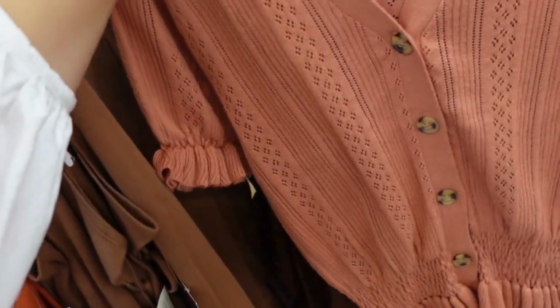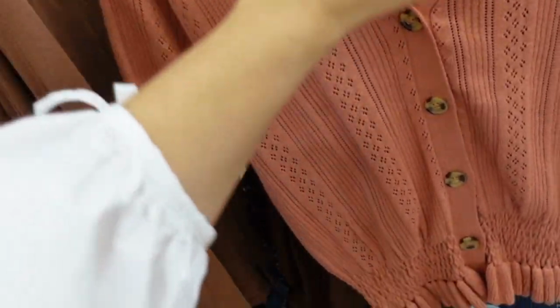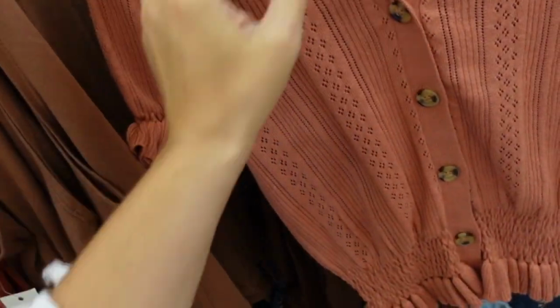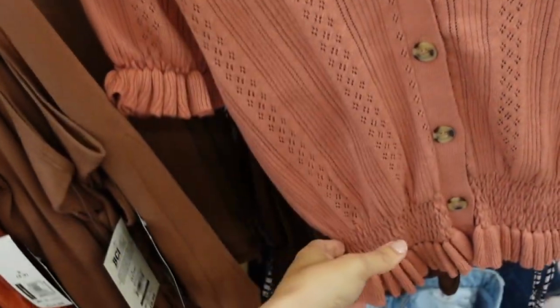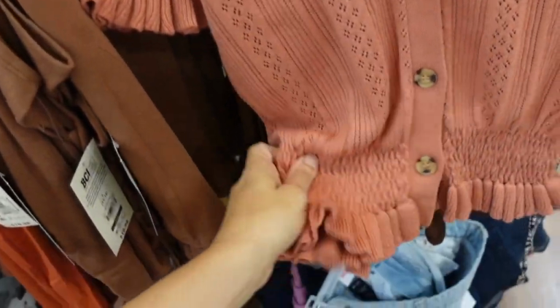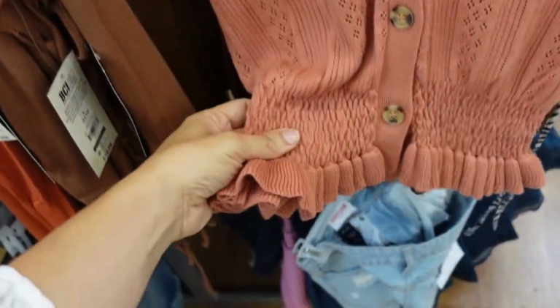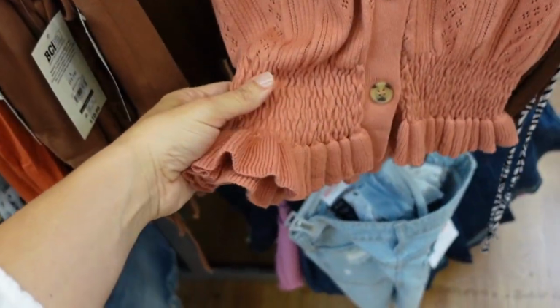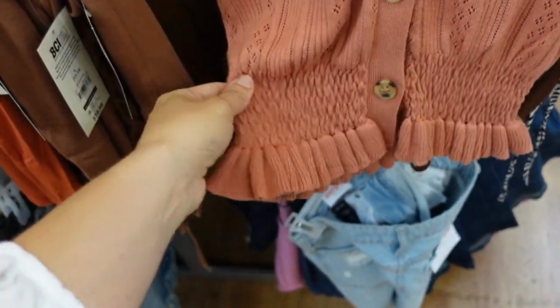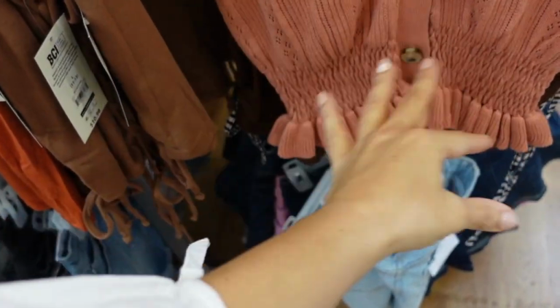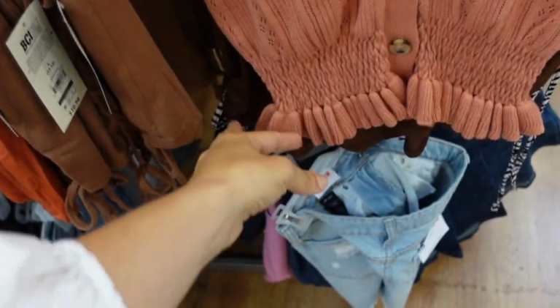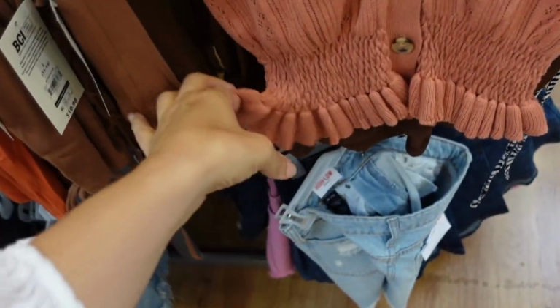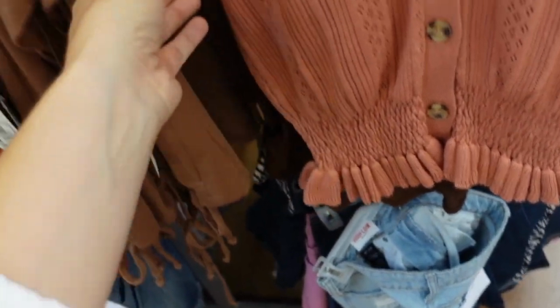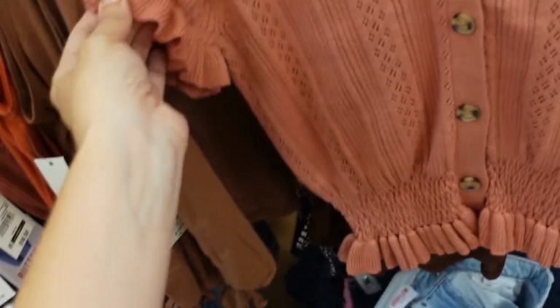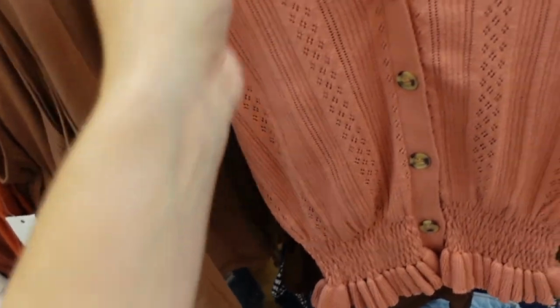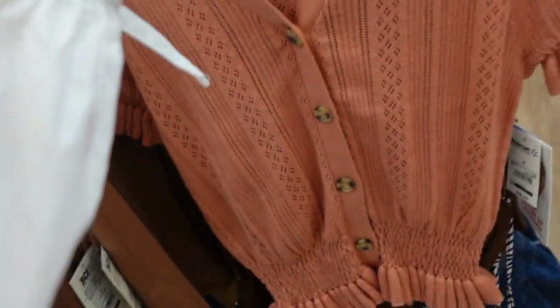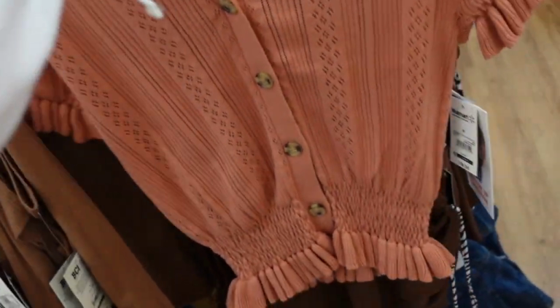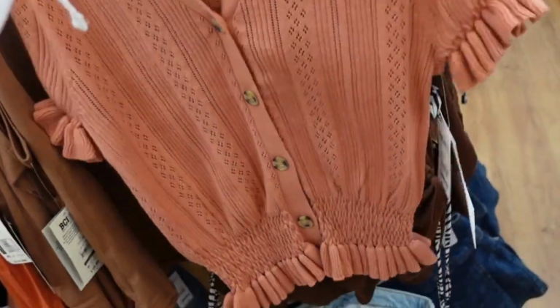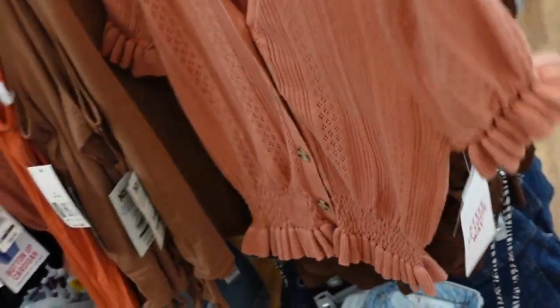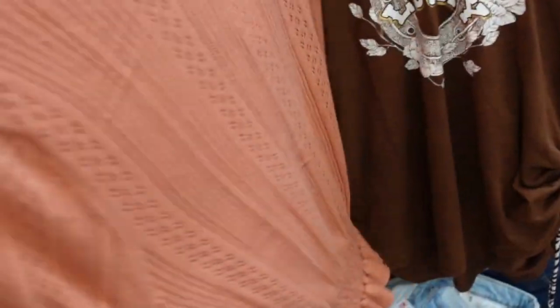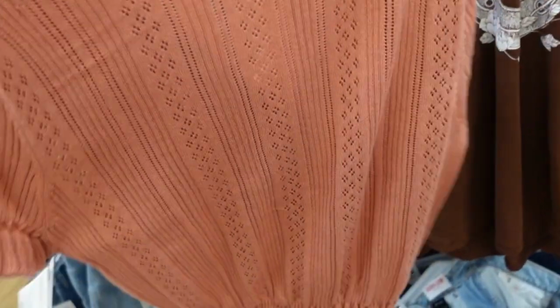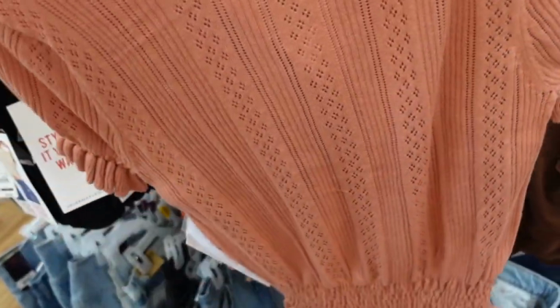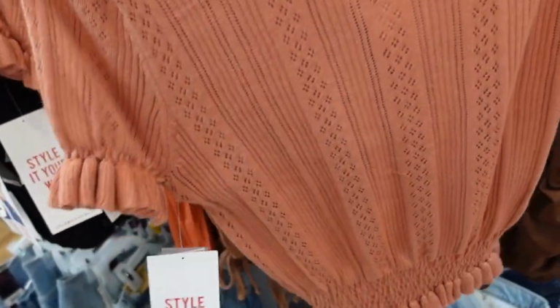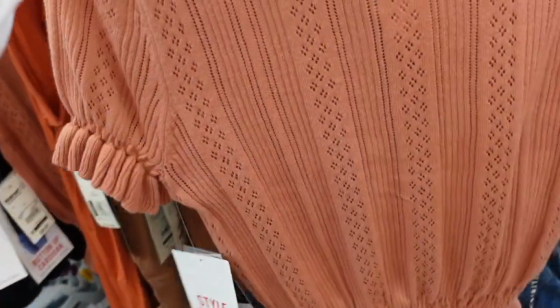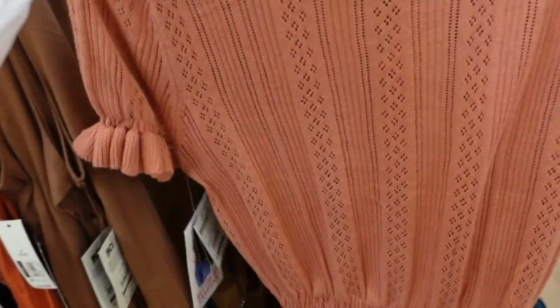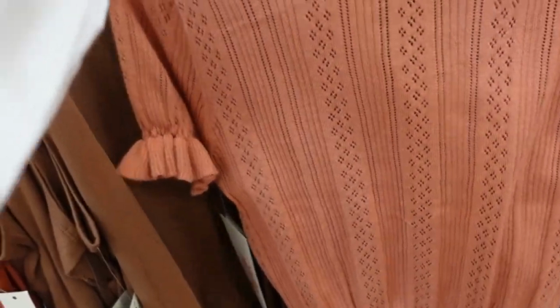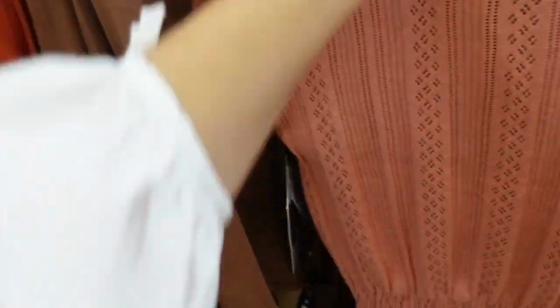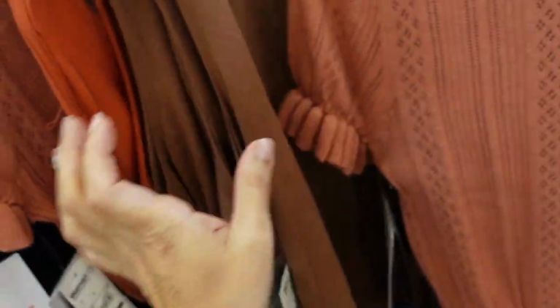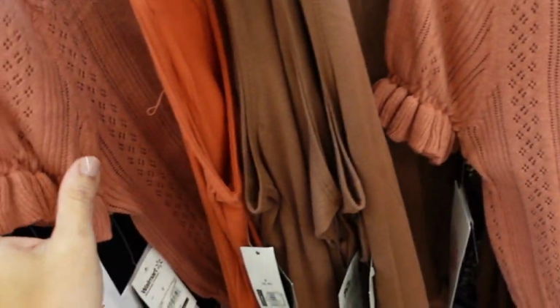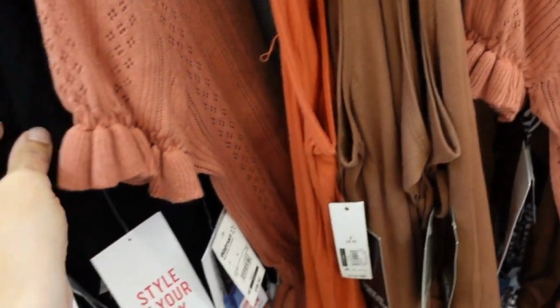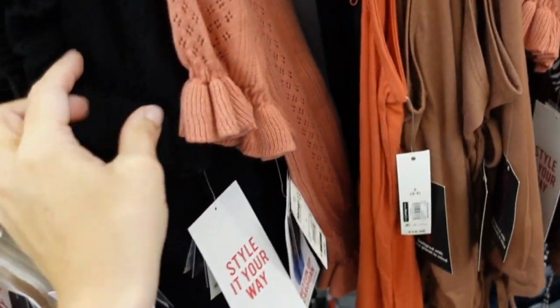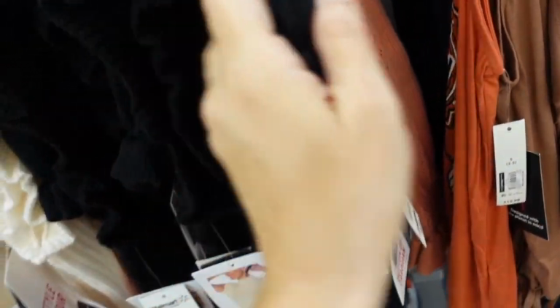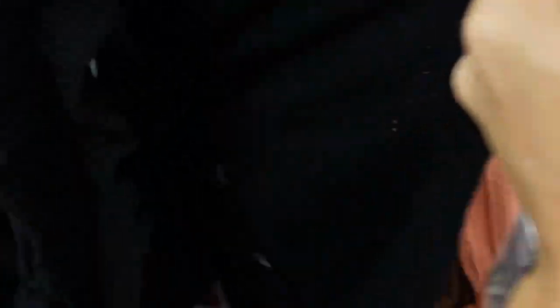New short sleeve pointelle cardigan from Celebrity Pink. This one has a V-neck, little smocking at the waist, tiered sleeve, and relaxed fit through the back. Comes in rose and also black. They are $18.50.